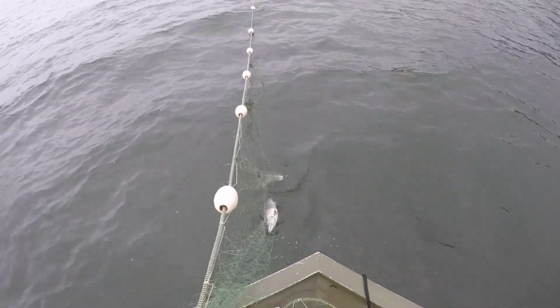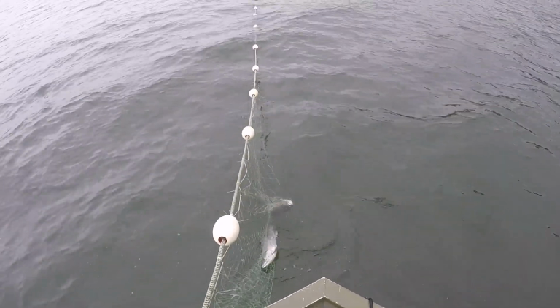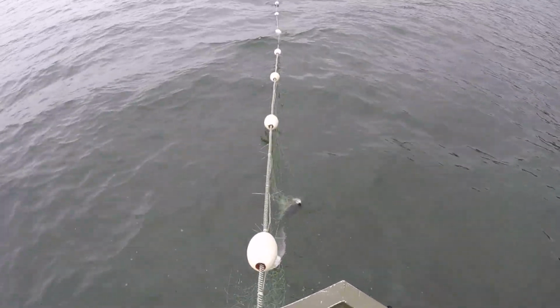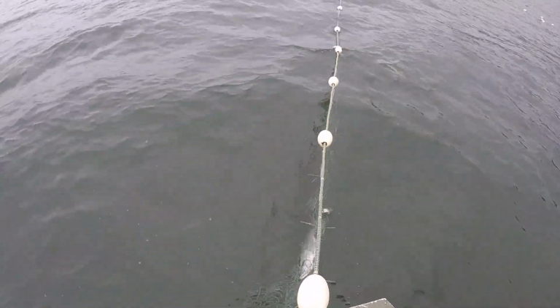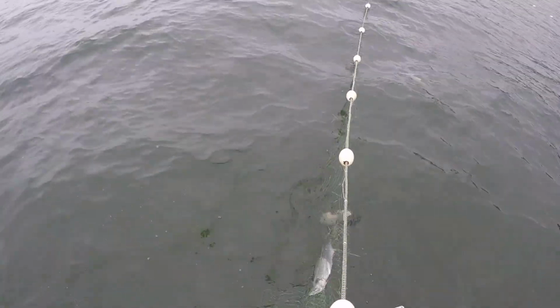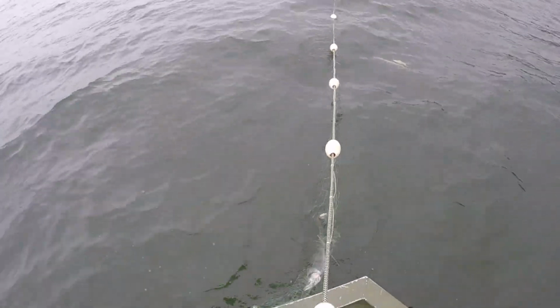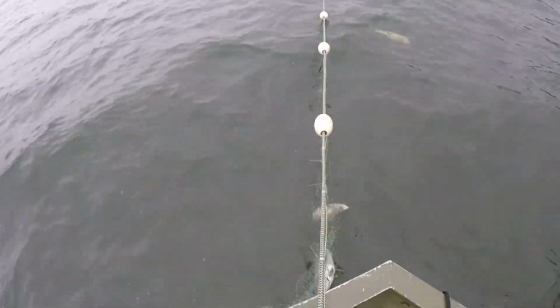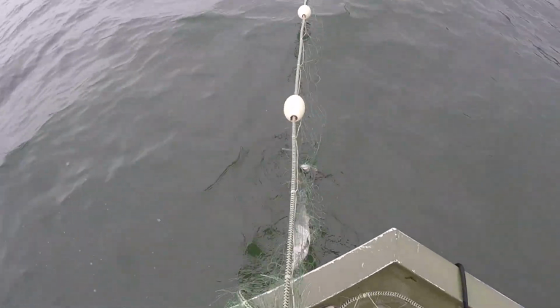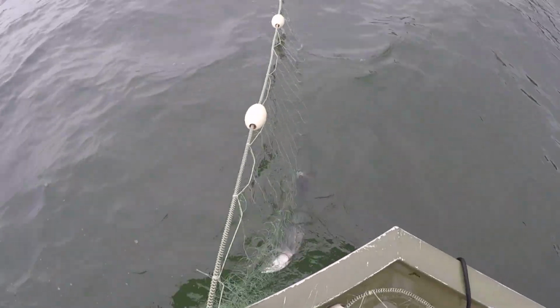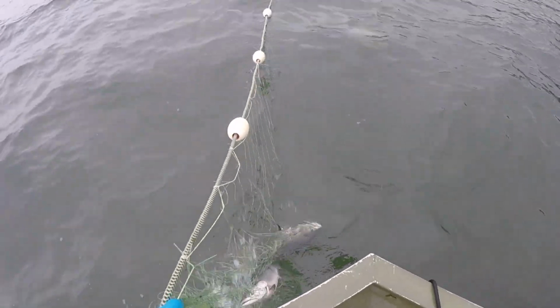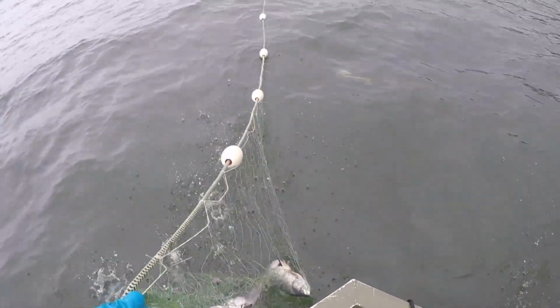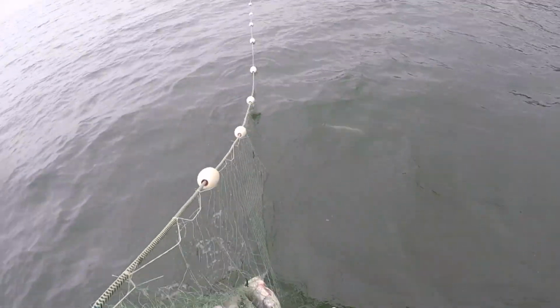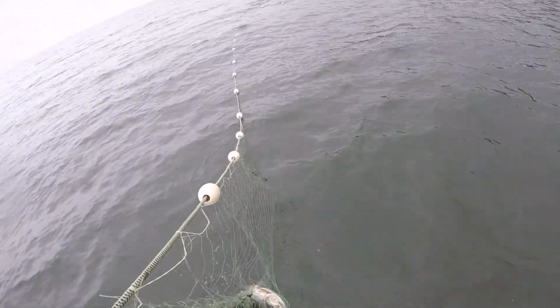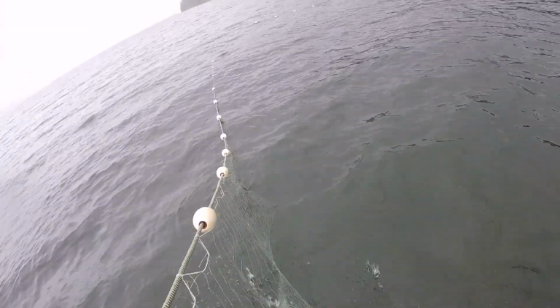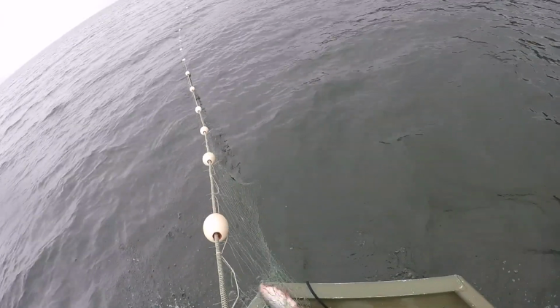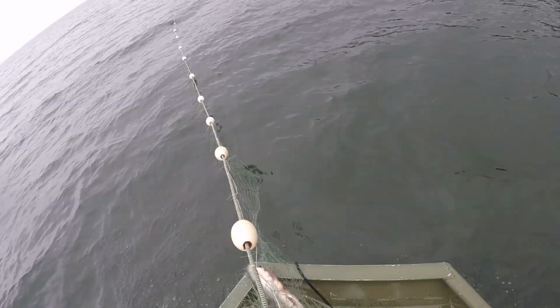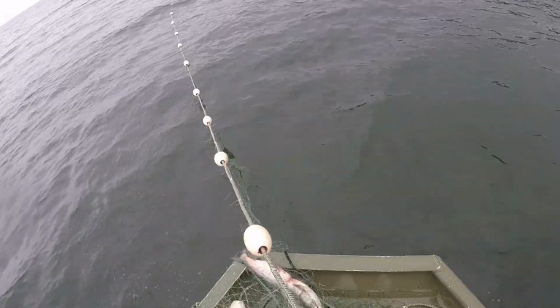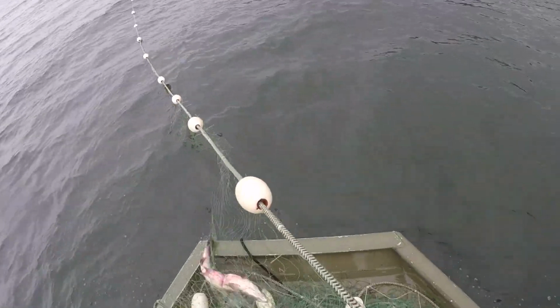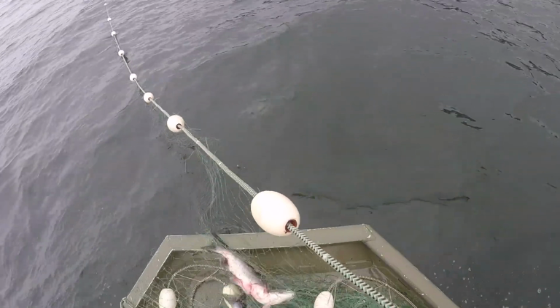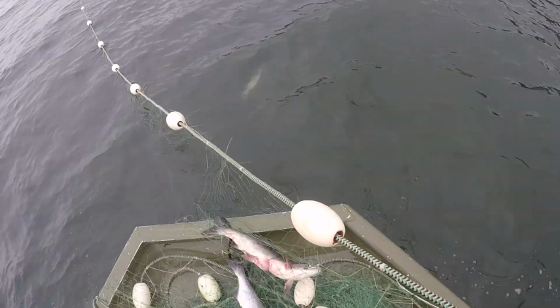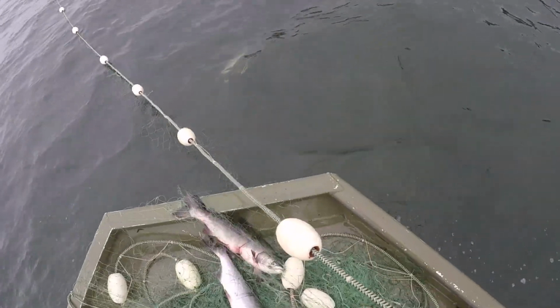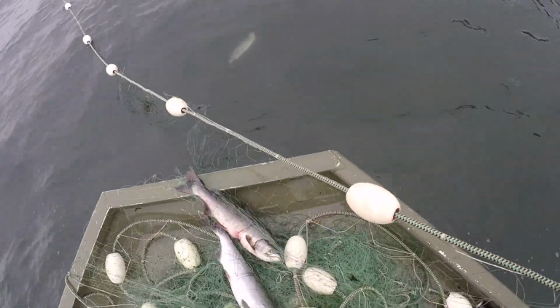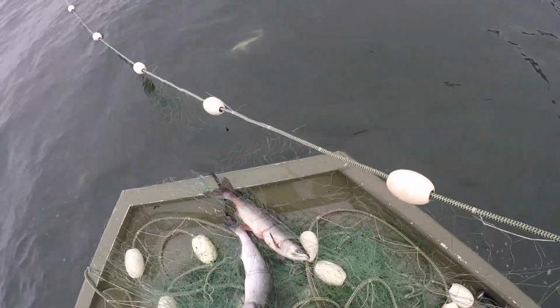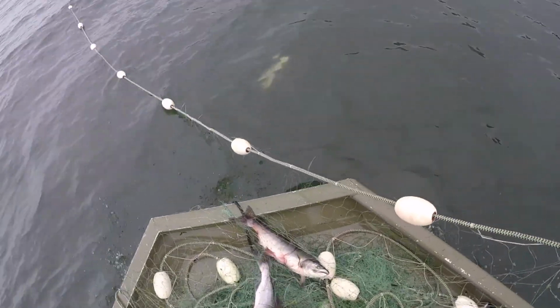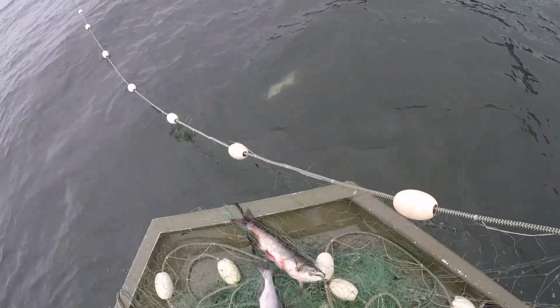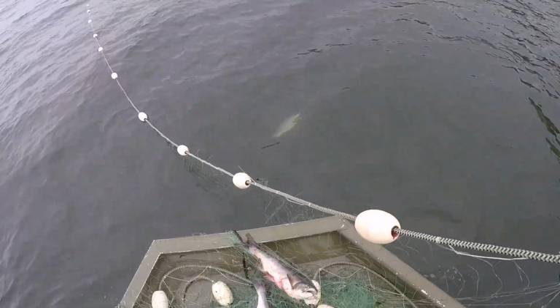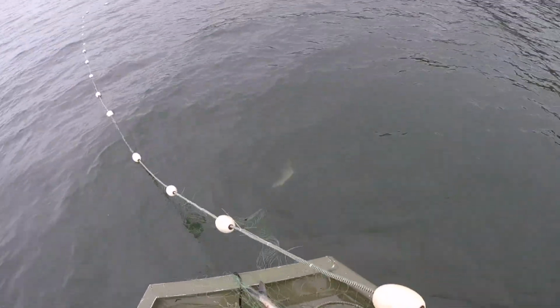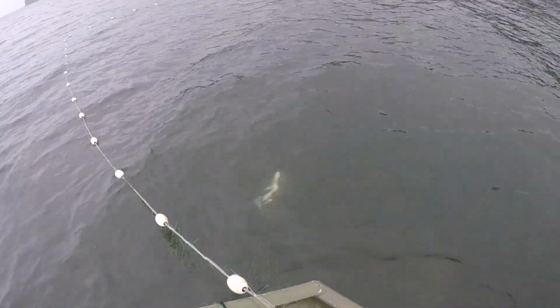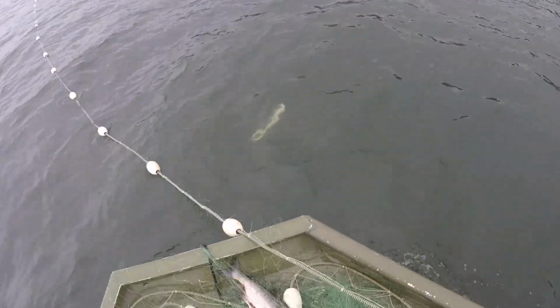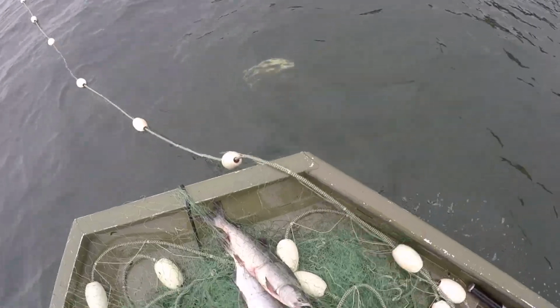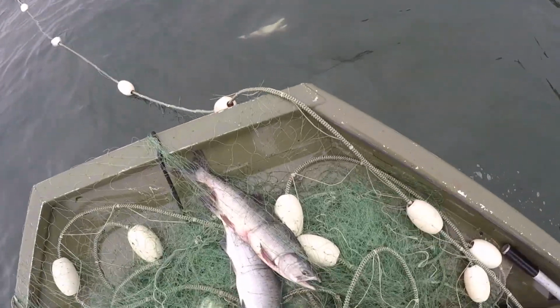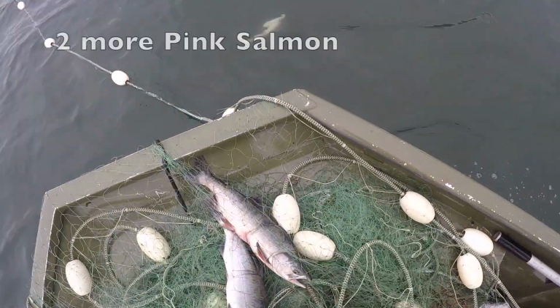Oh boy, here we go. There's two sockeye. Oh, a humpy. No, two humpies.